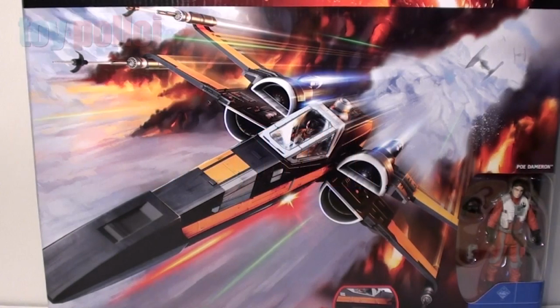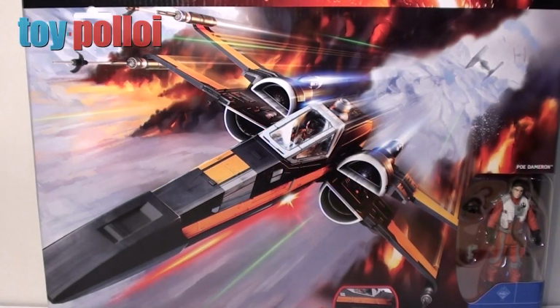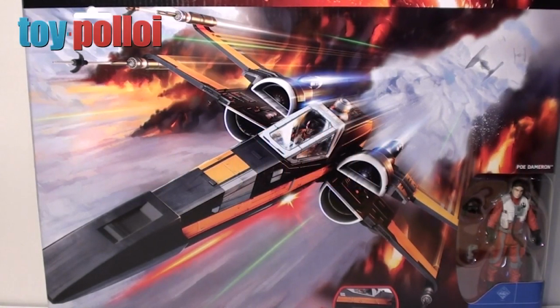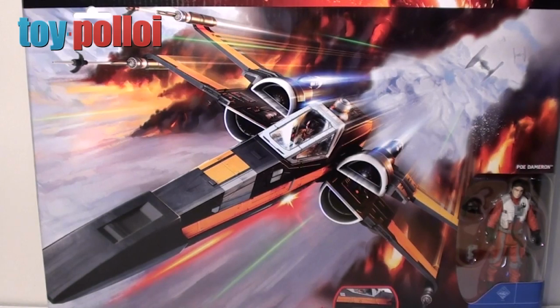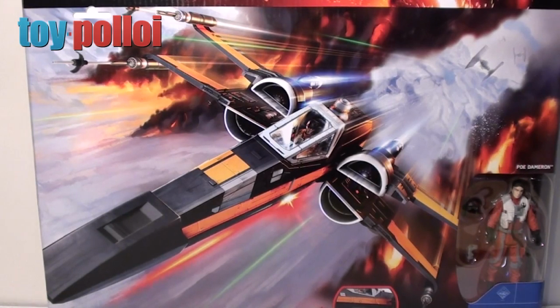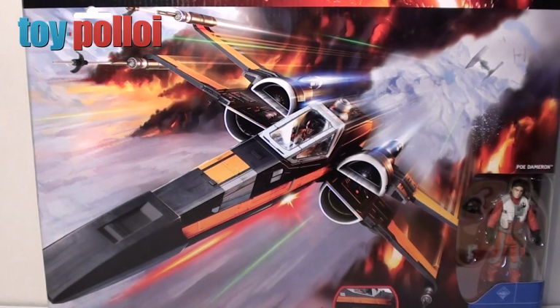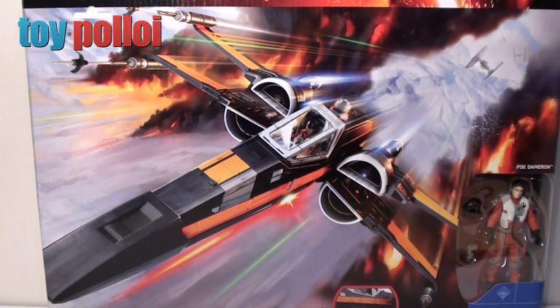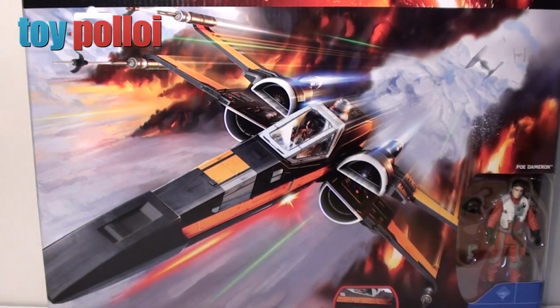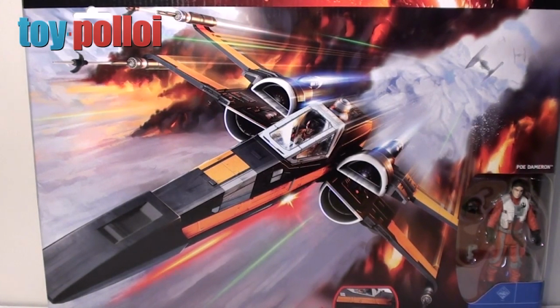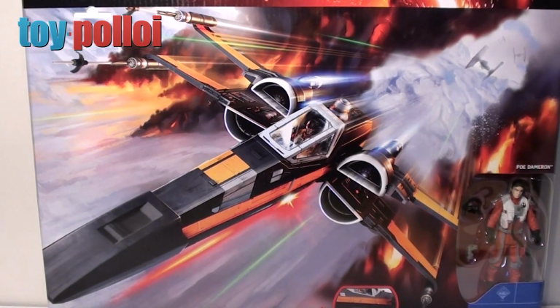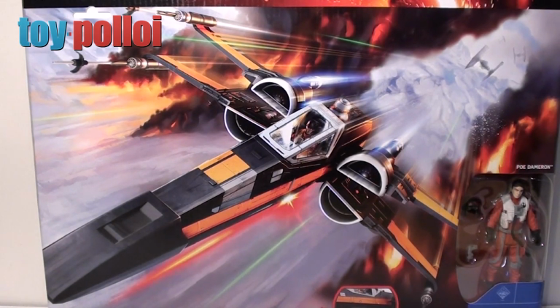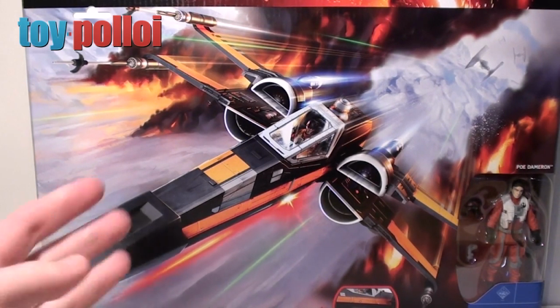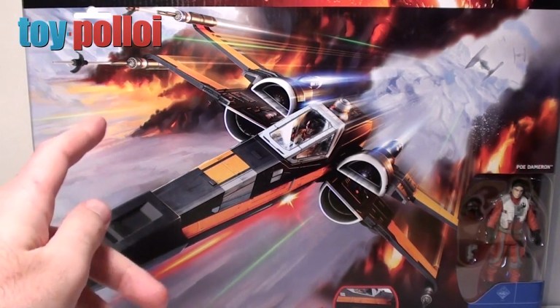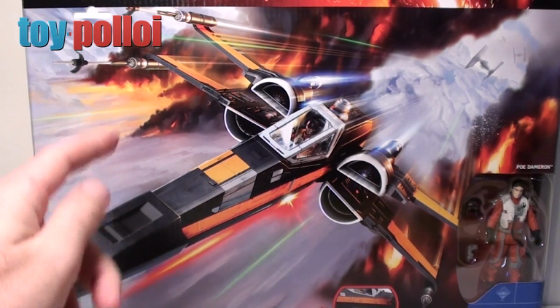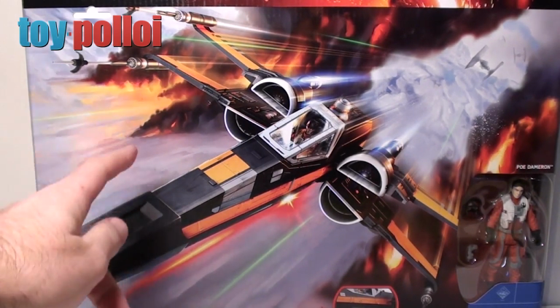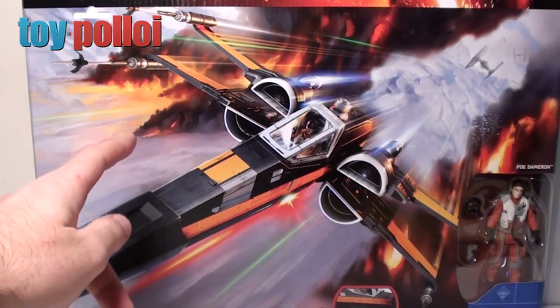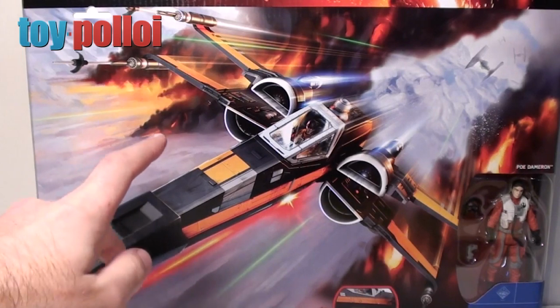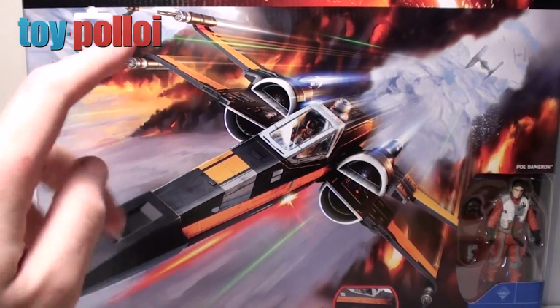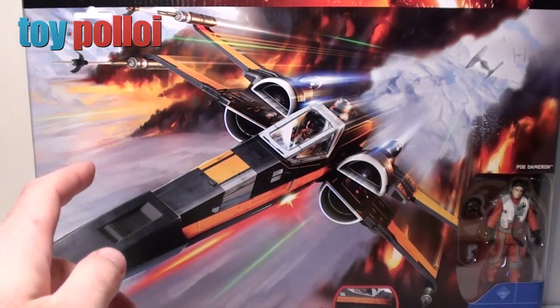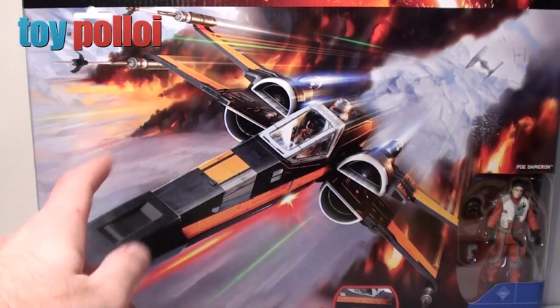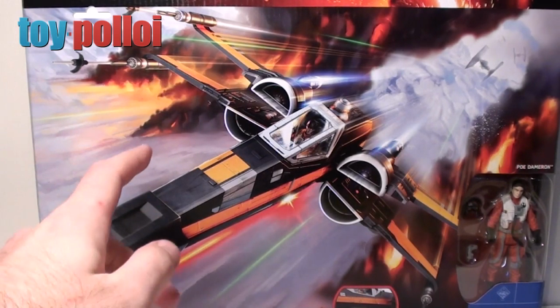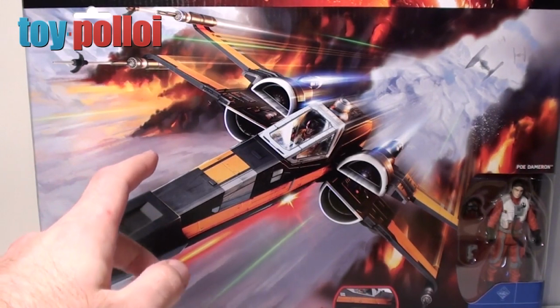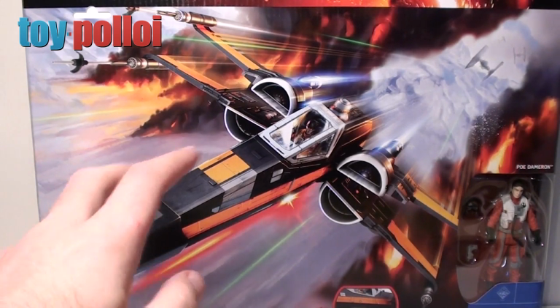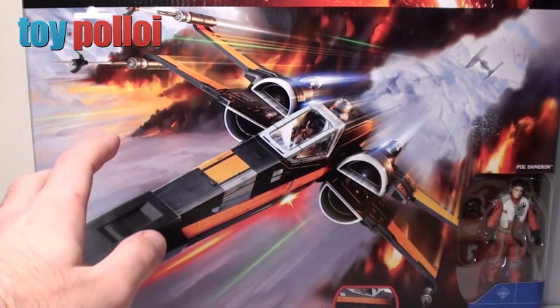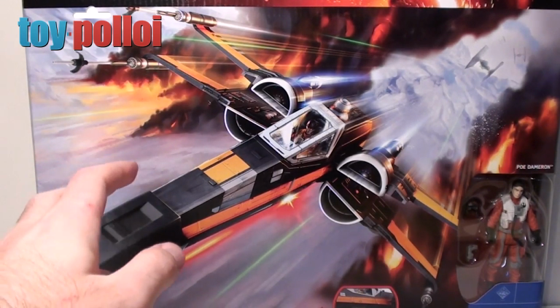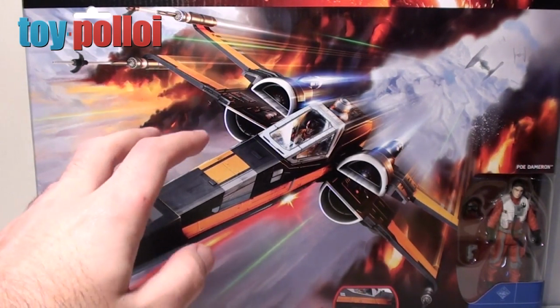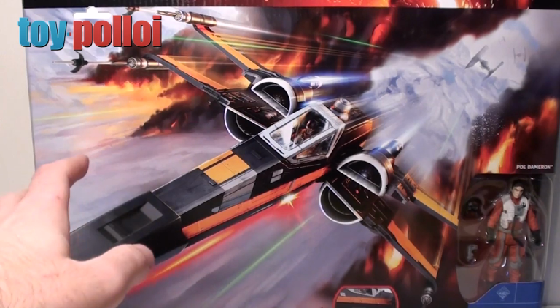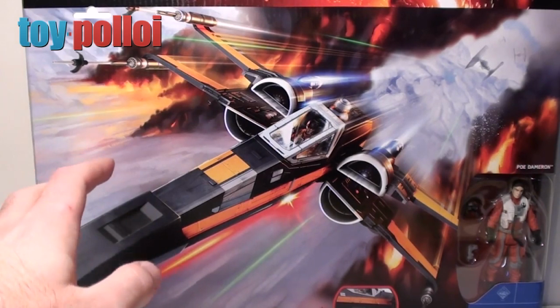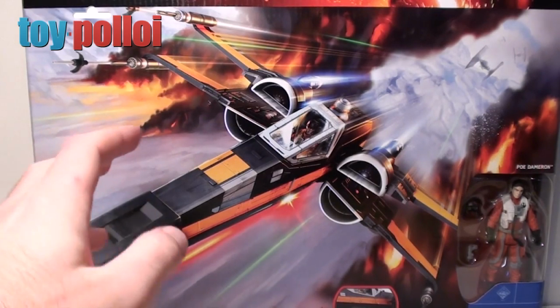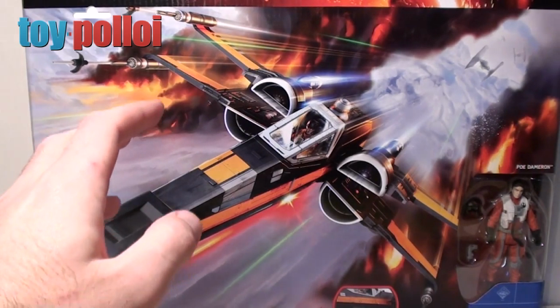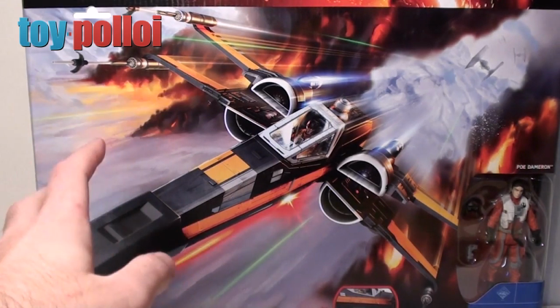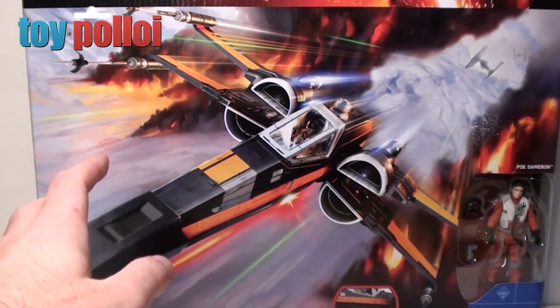Hello and welcome to another video from Toy Palloy. You may already have seen my review of Poe Dameron's X-Wing, and also my fix-it guide for the many issues that this X-Wing seems to have when you get it straight out of the box.